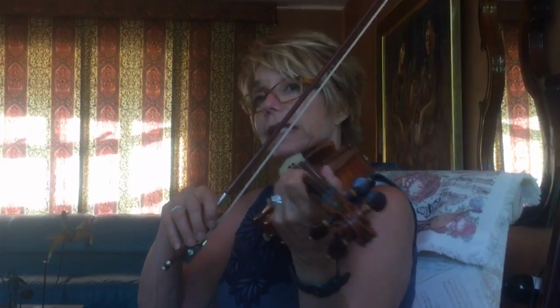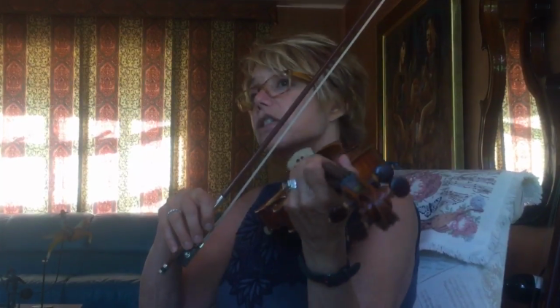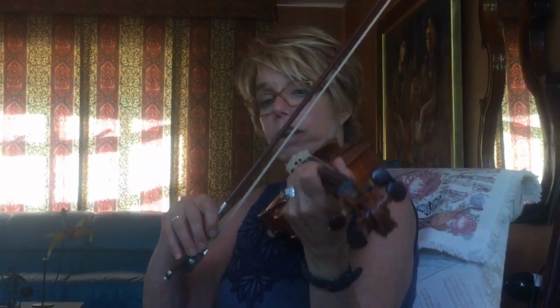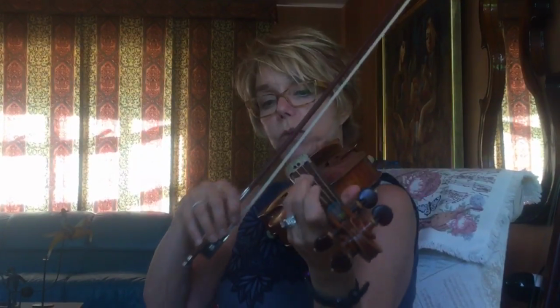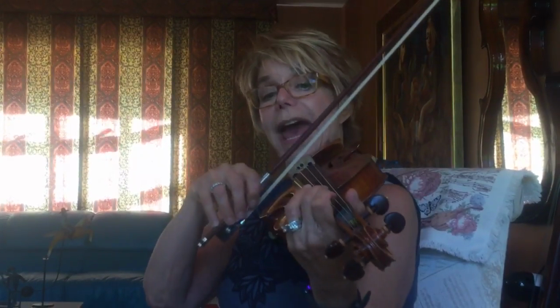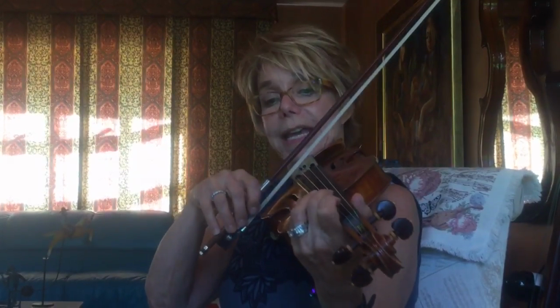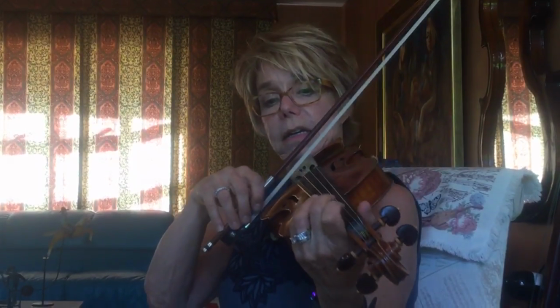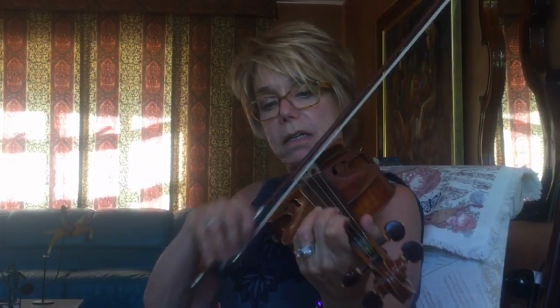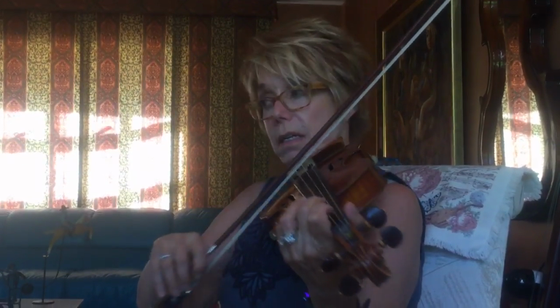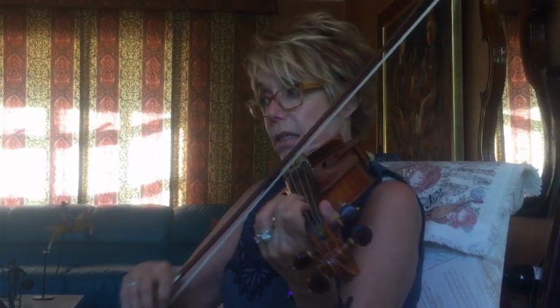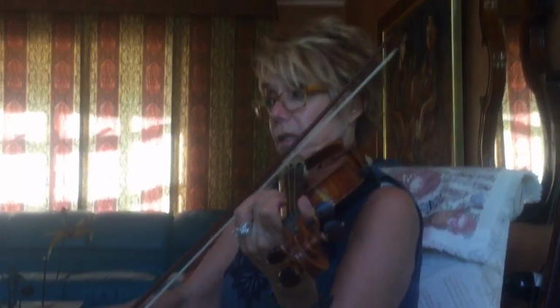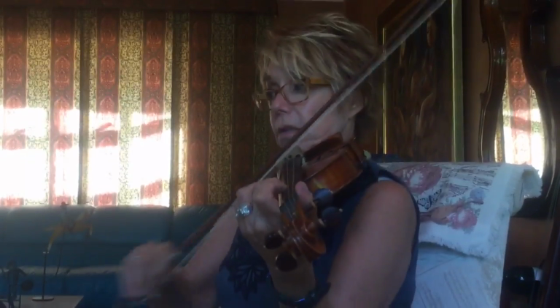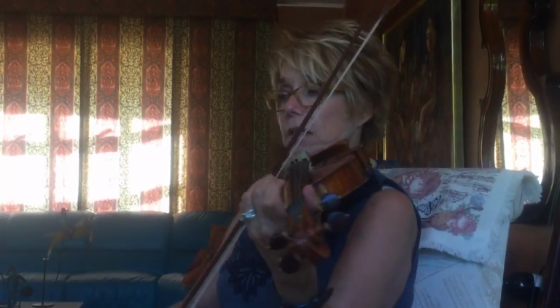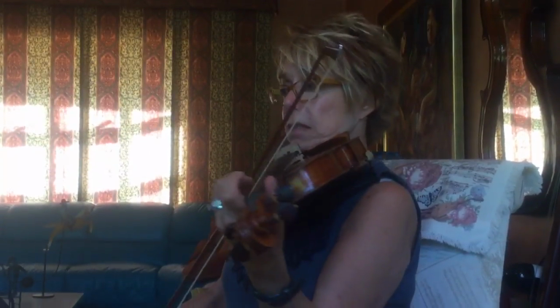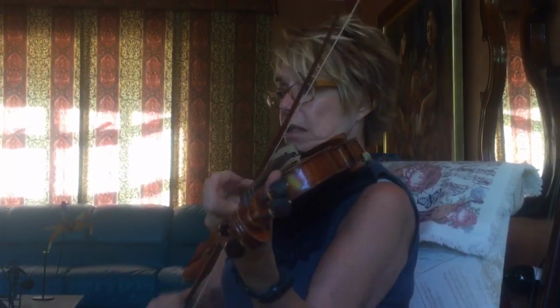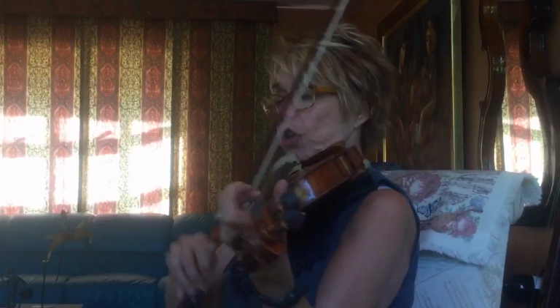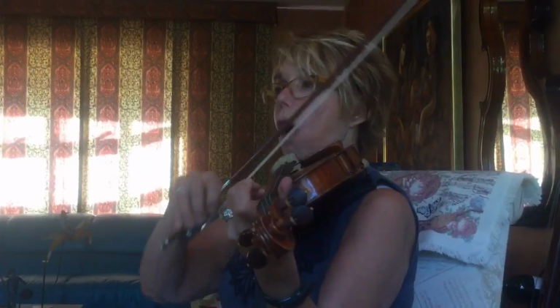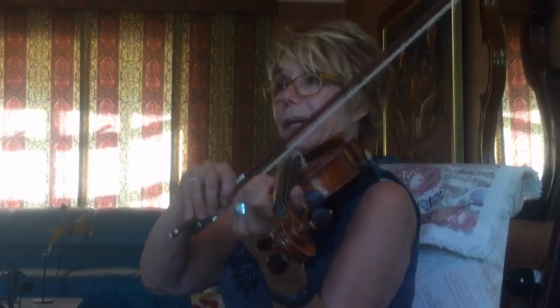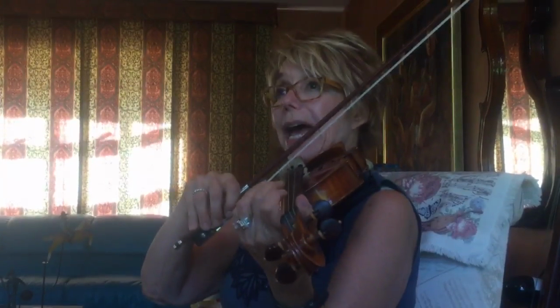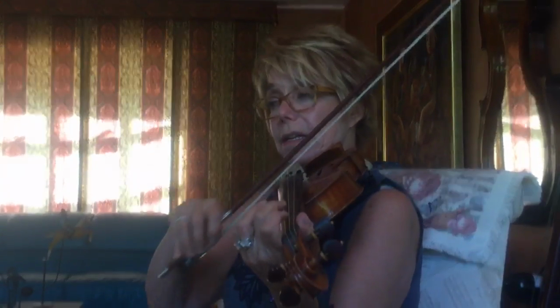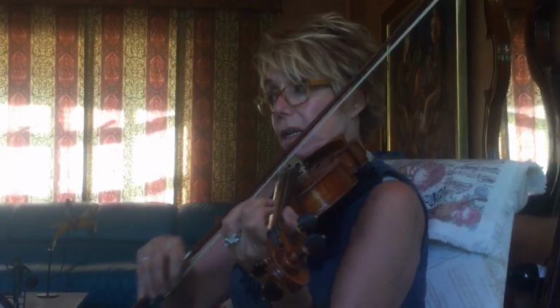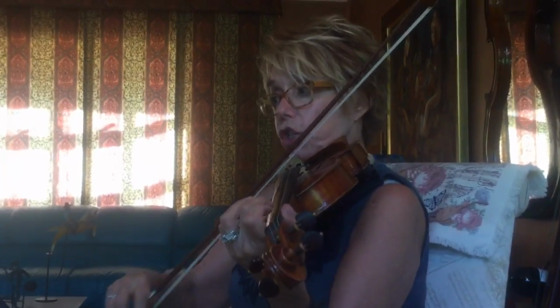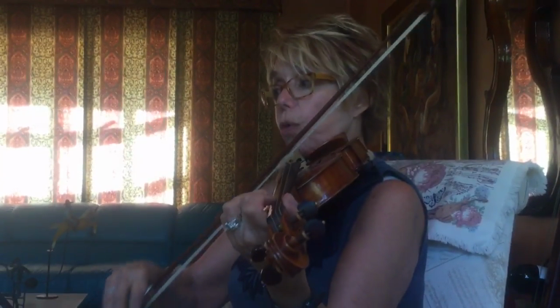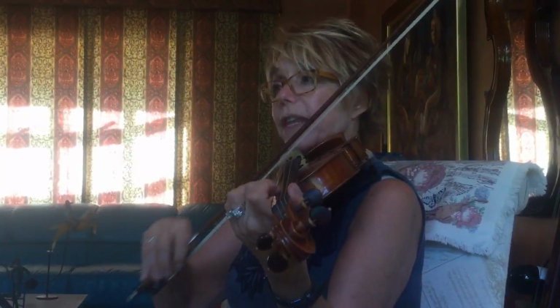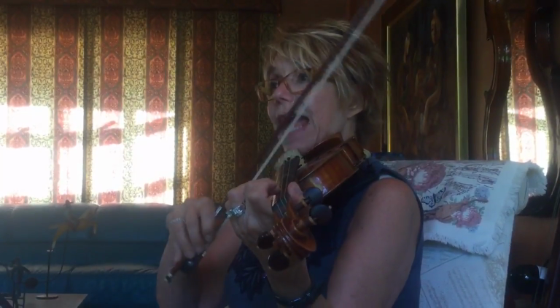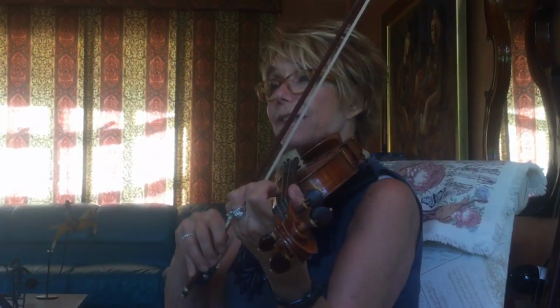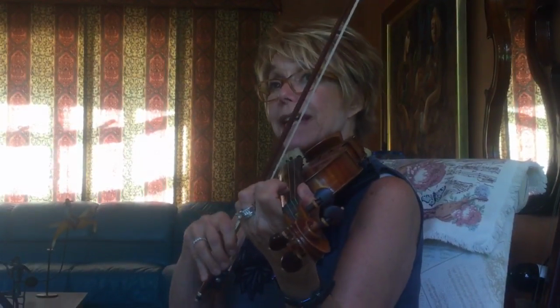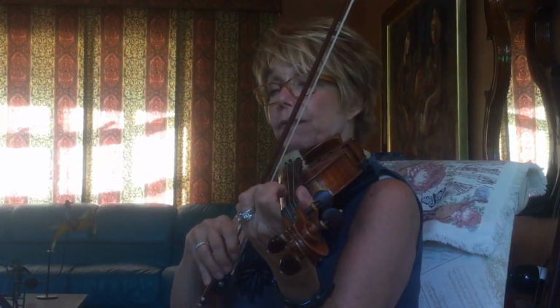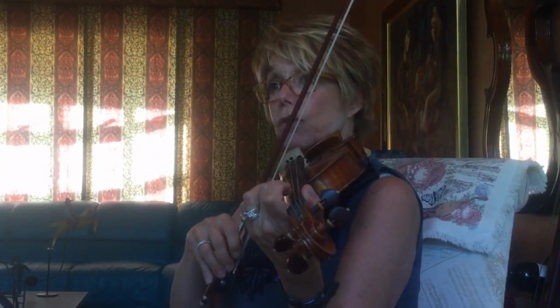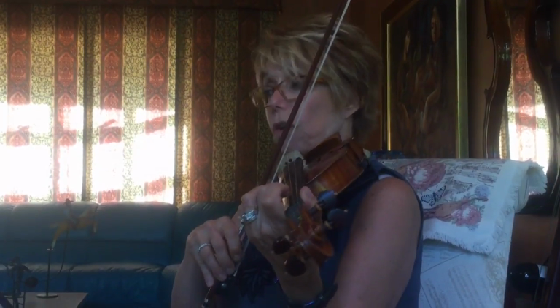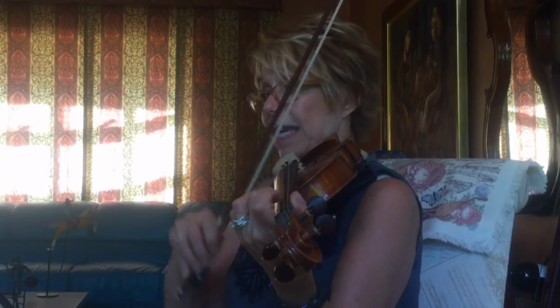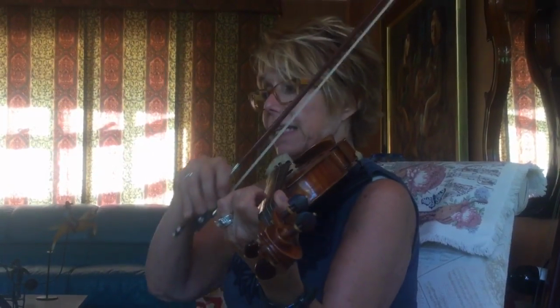Let's start off with A. So open A, two on the A, and the rest of the notes are on the E.